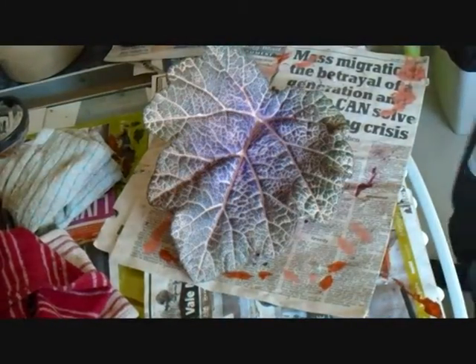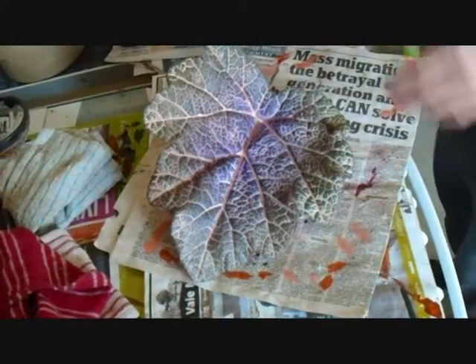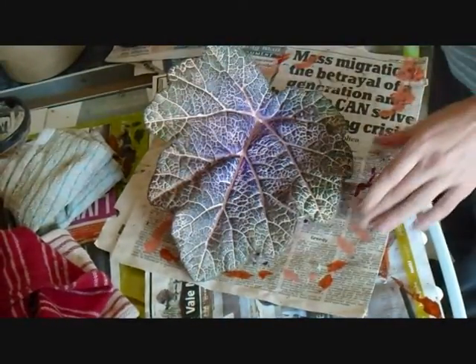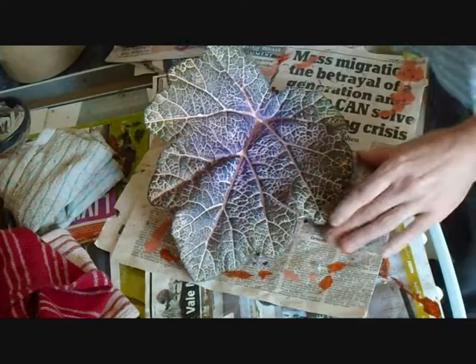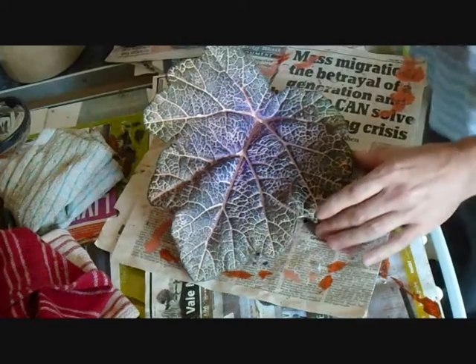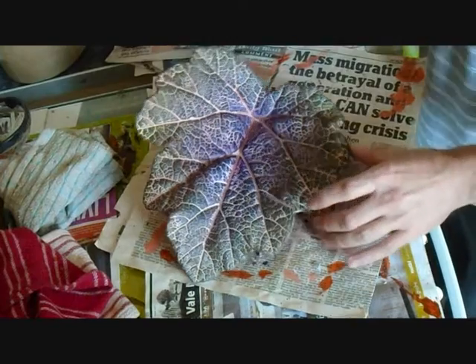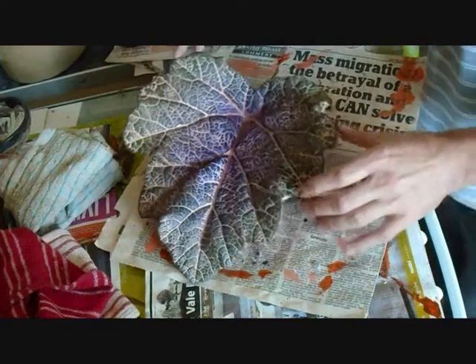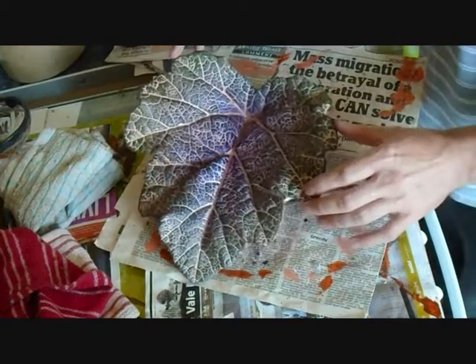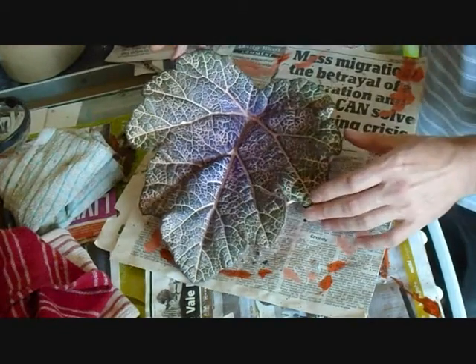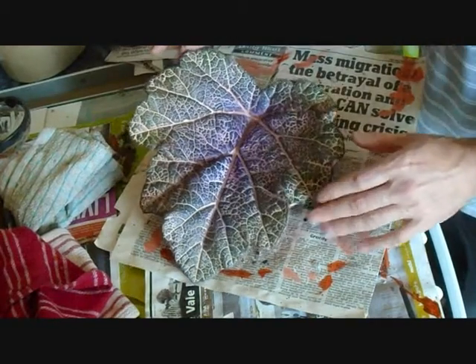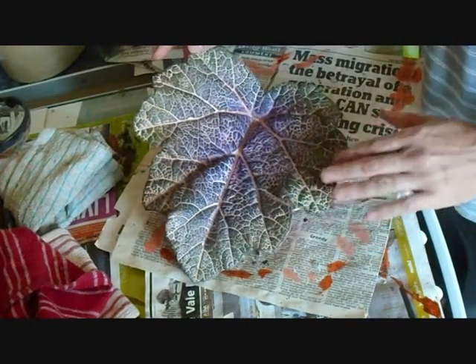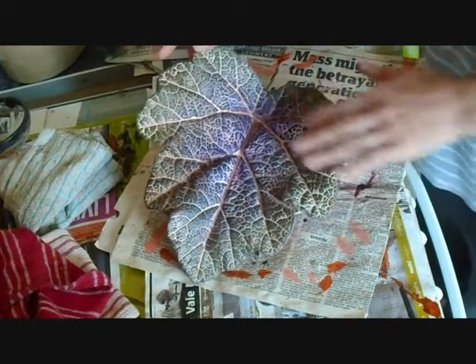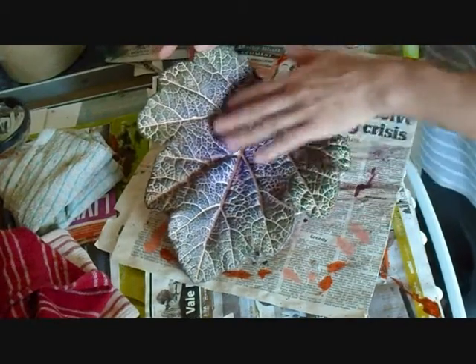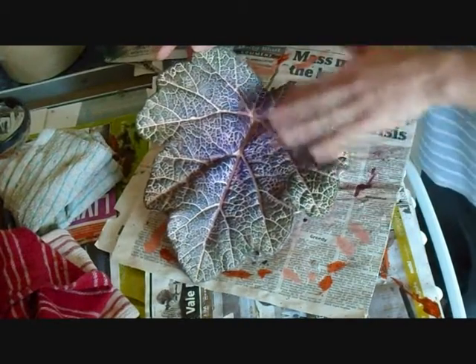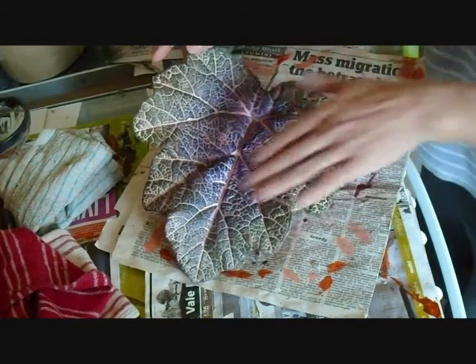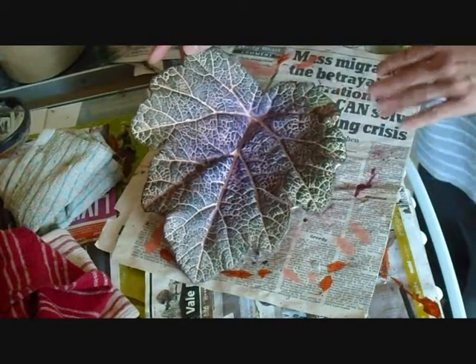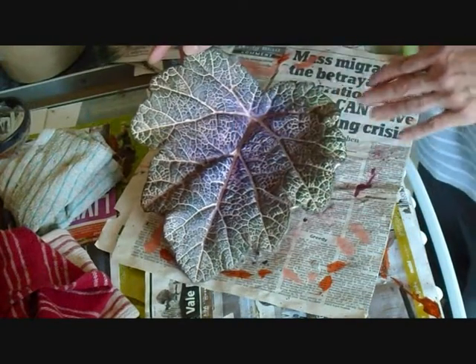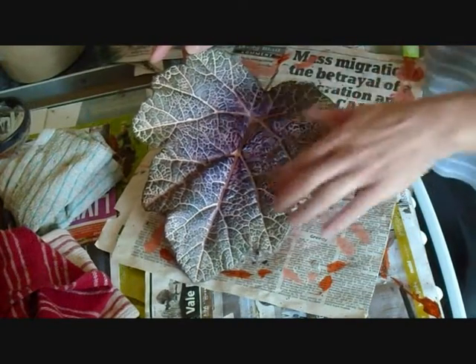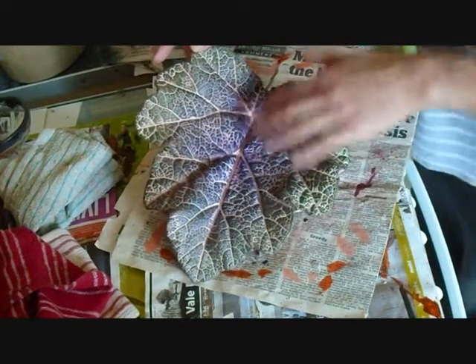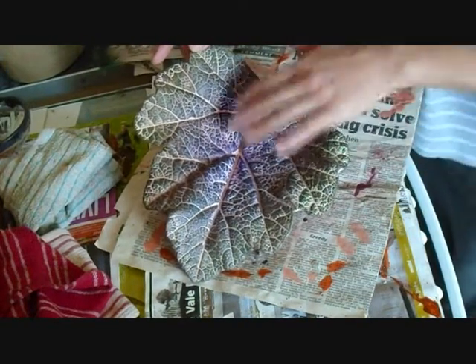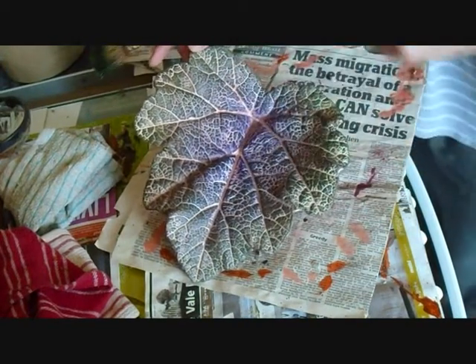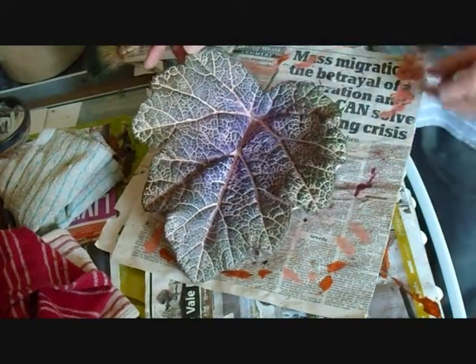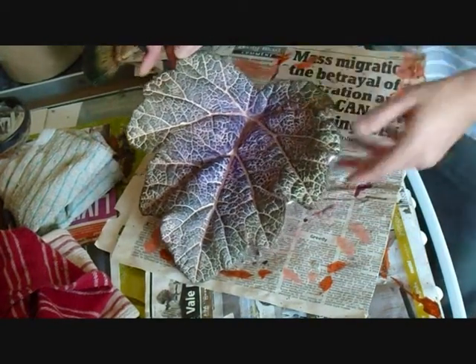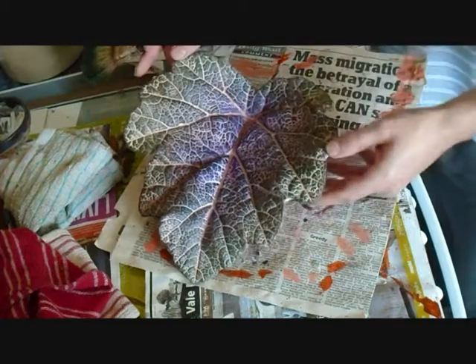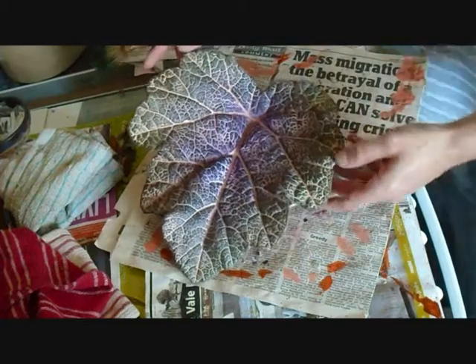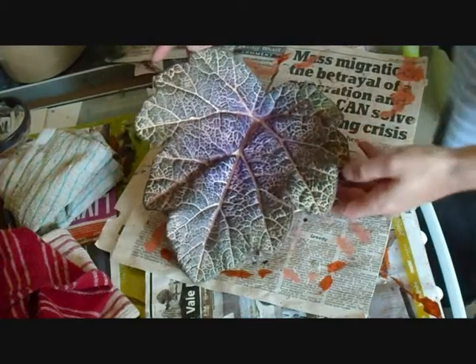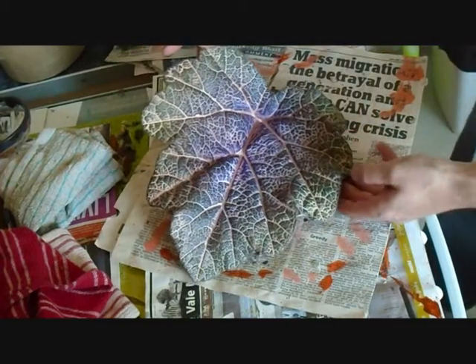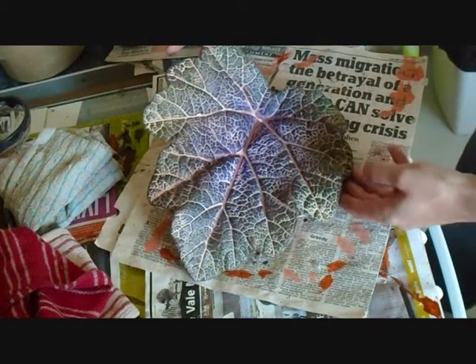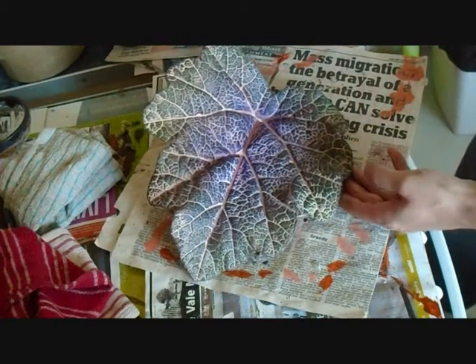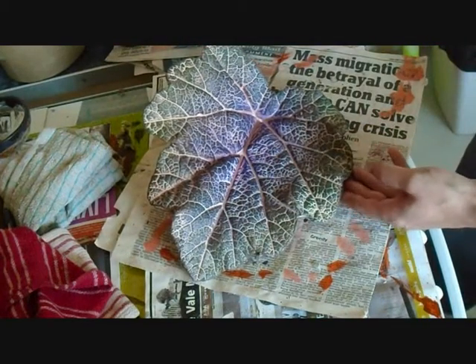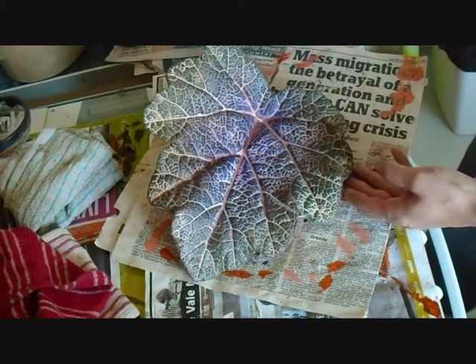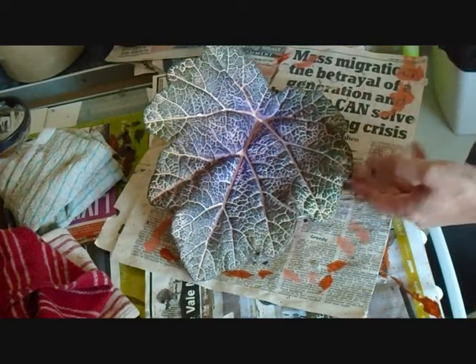I ran around with the green and I've merged it in with a bit of the purple quite near the centre, just to merge the colours in.